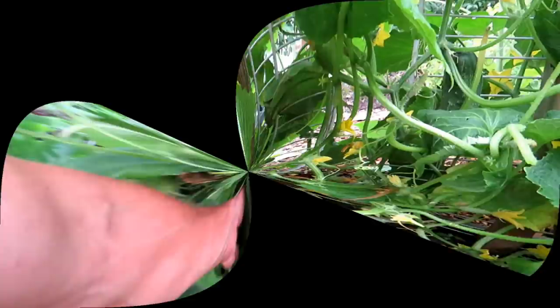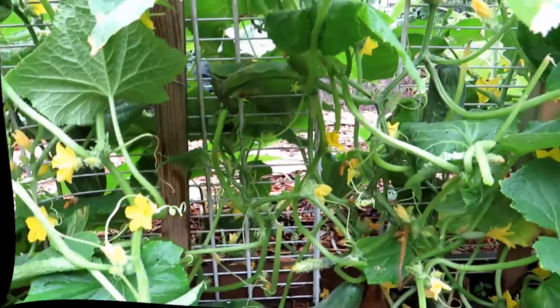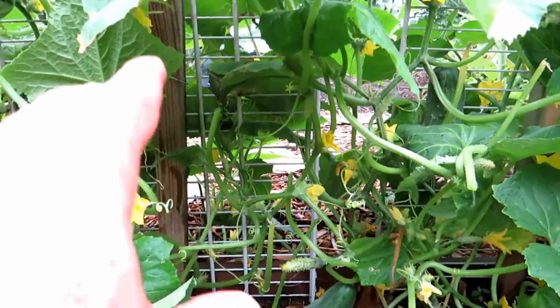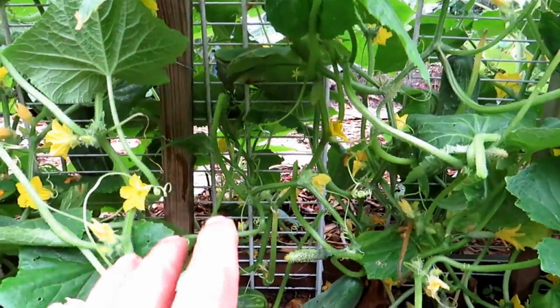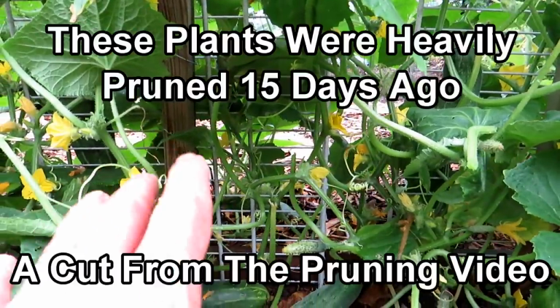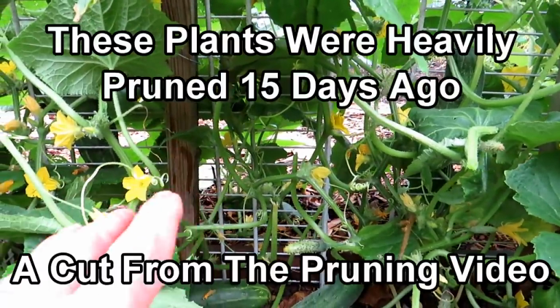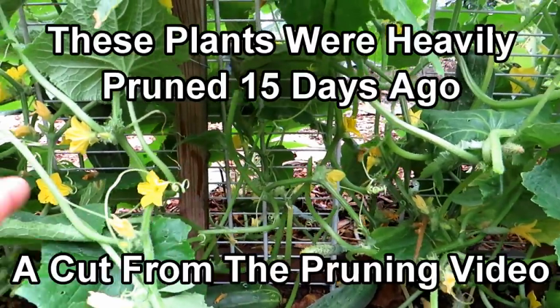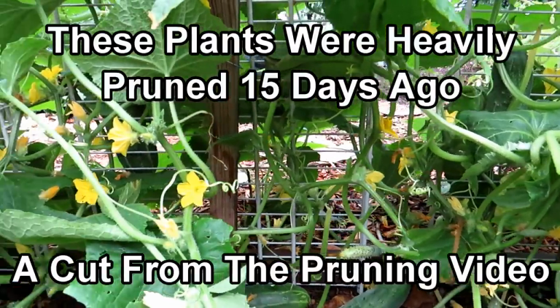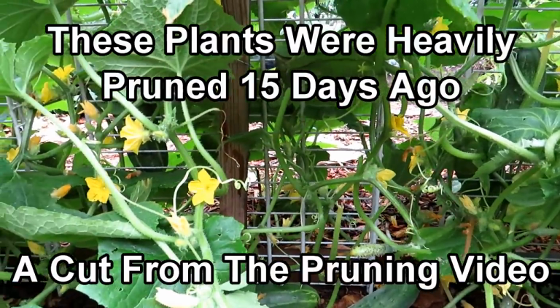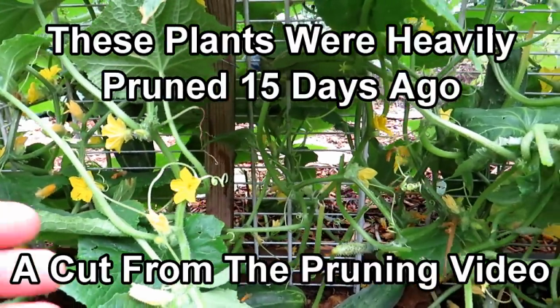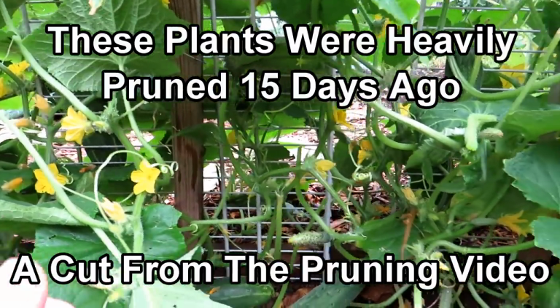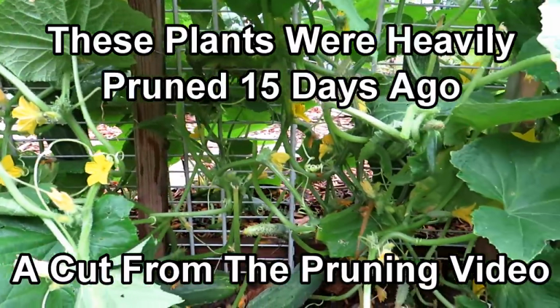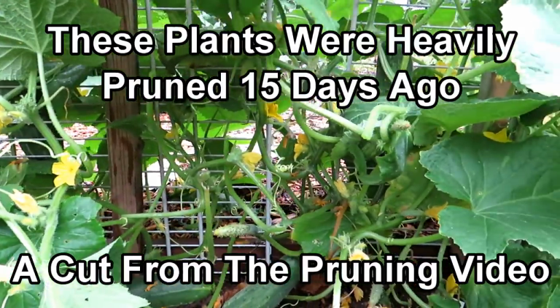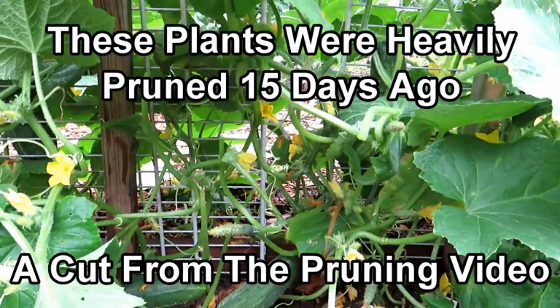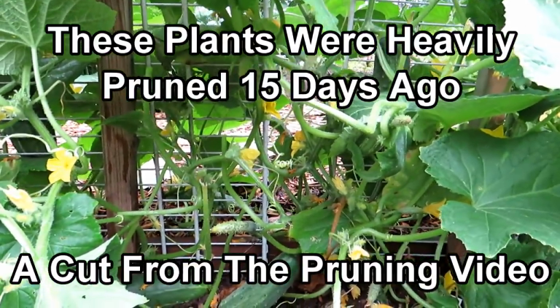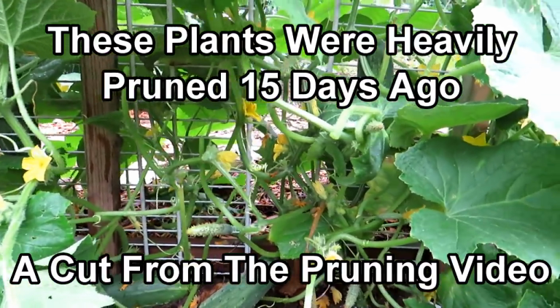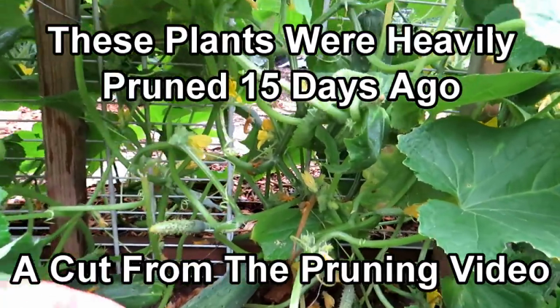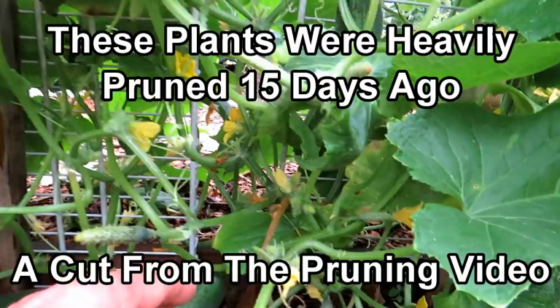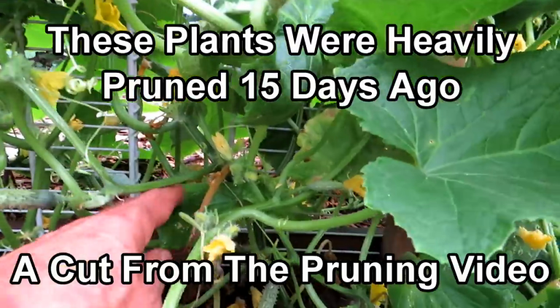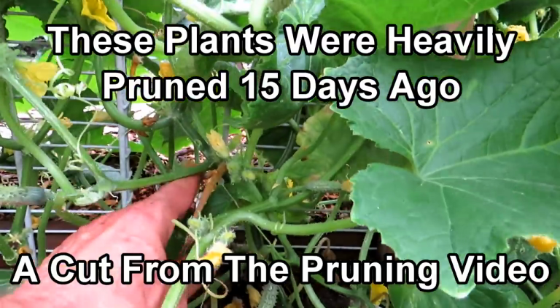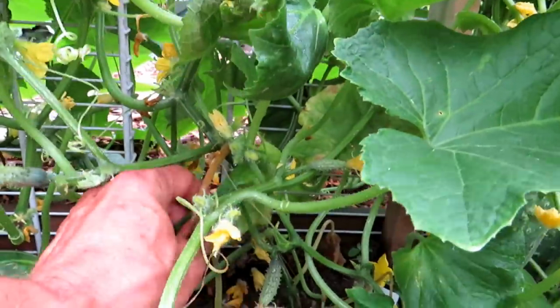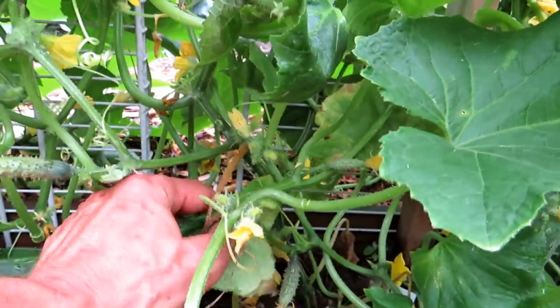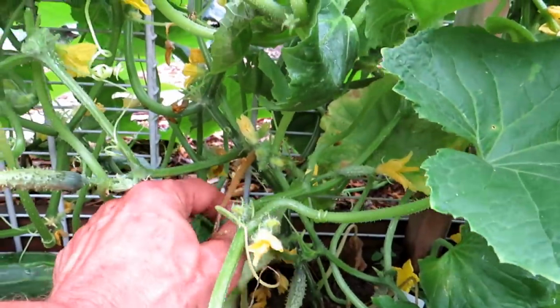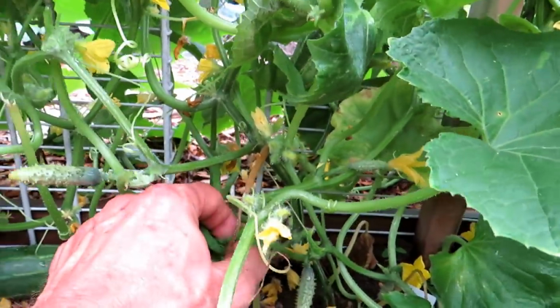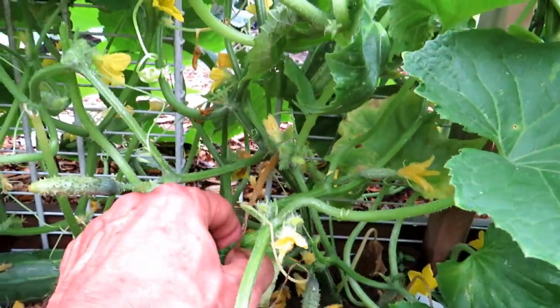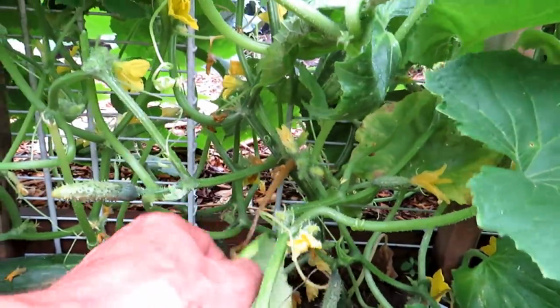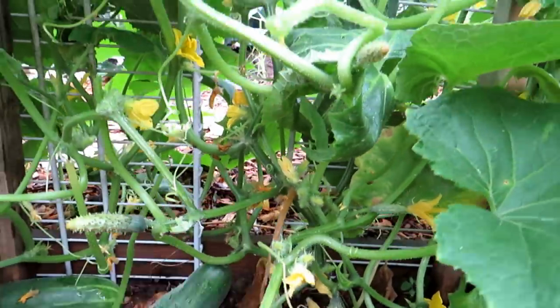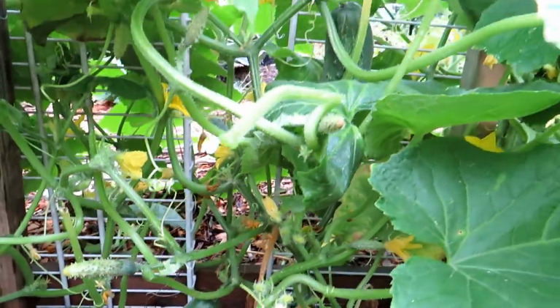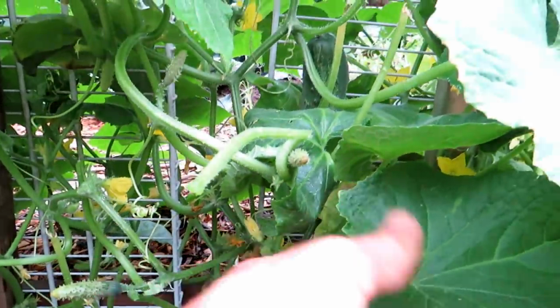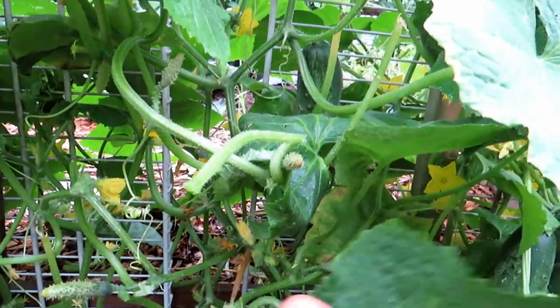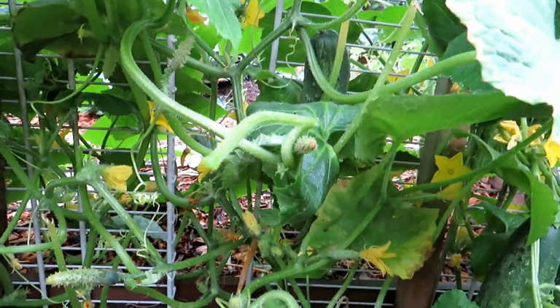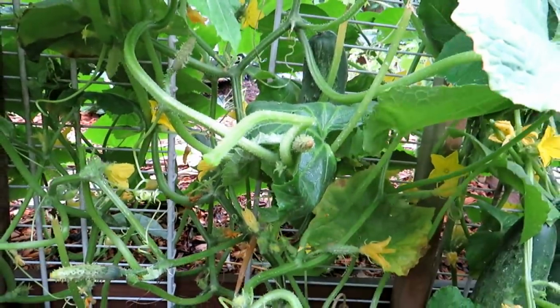I took the leaves out in here. When you're removing leaves, you're looking for diseased leaves, and leaves that aren't going to get sunshine — you don't really need those in there. So I just pinch them out.